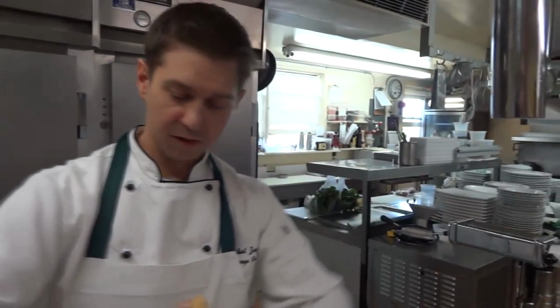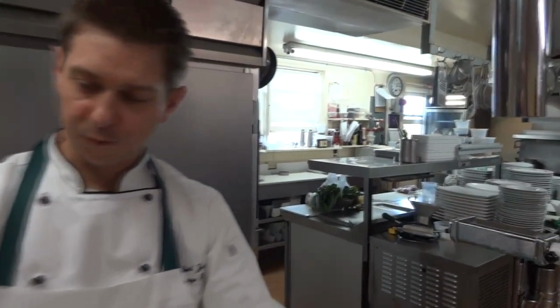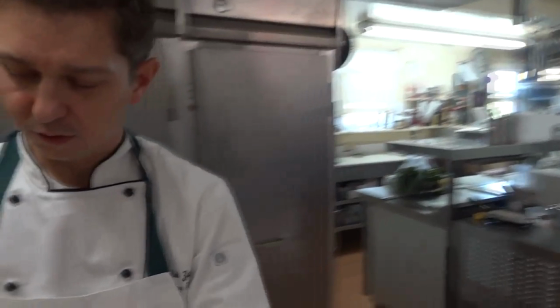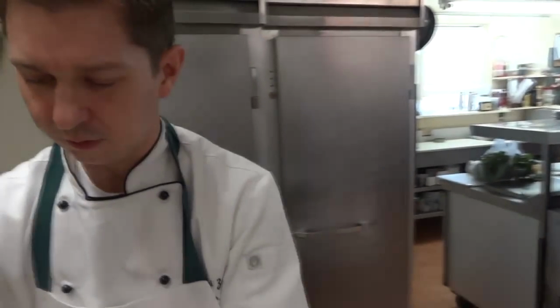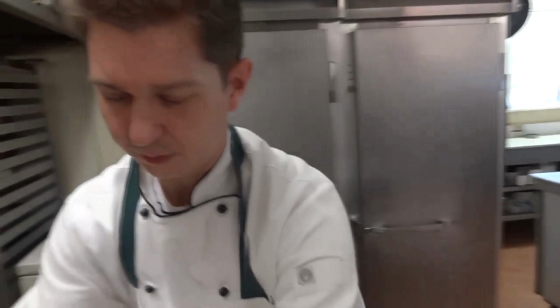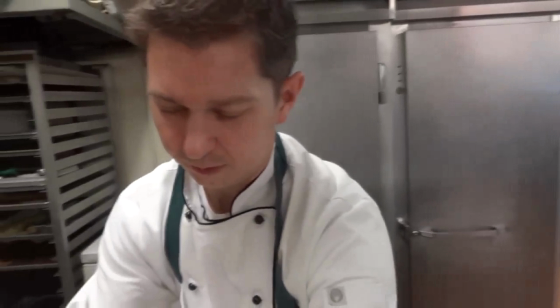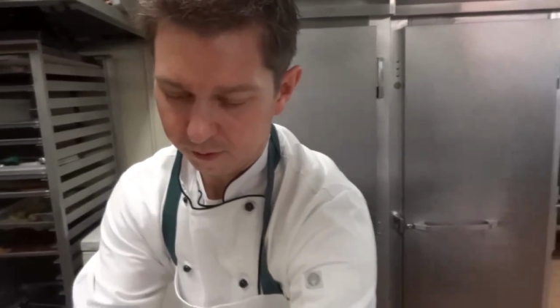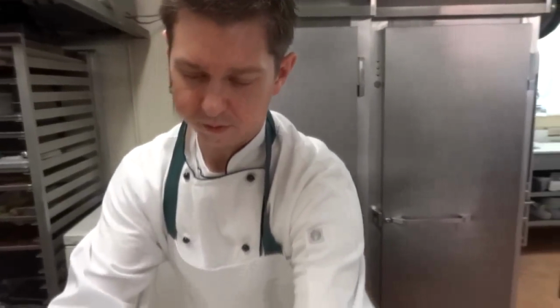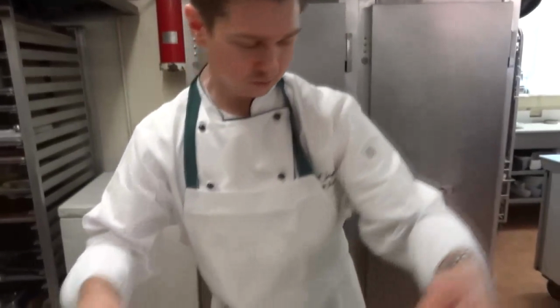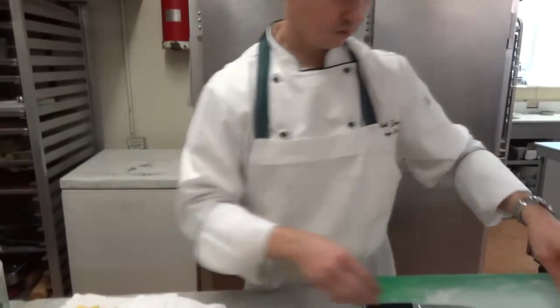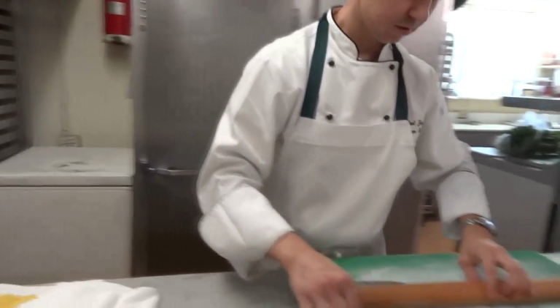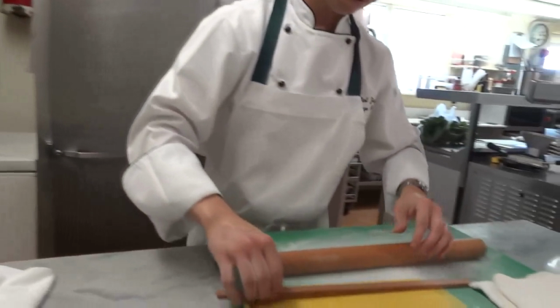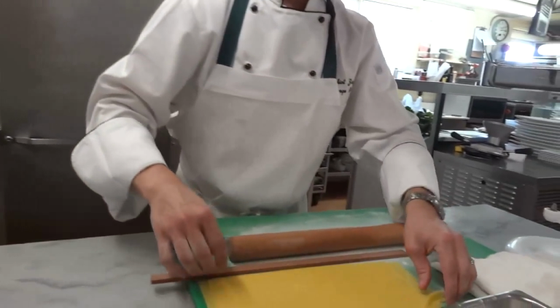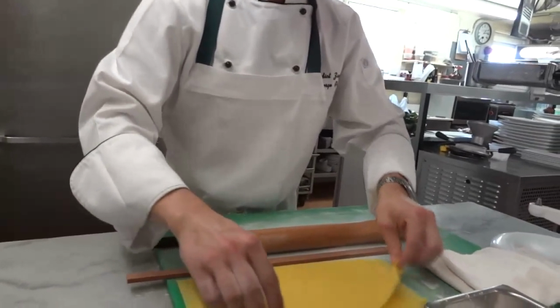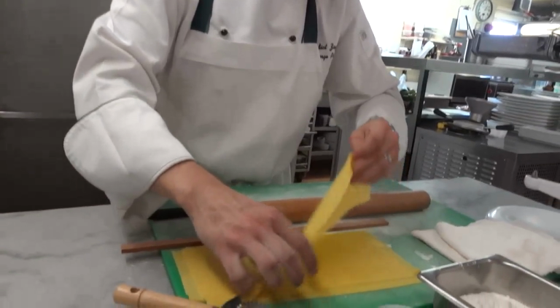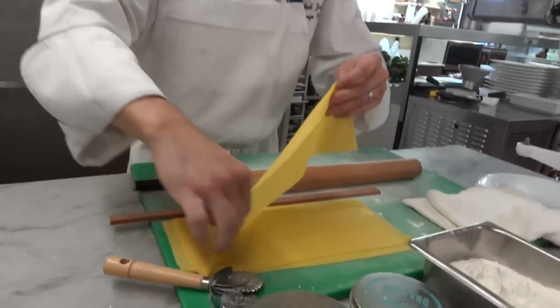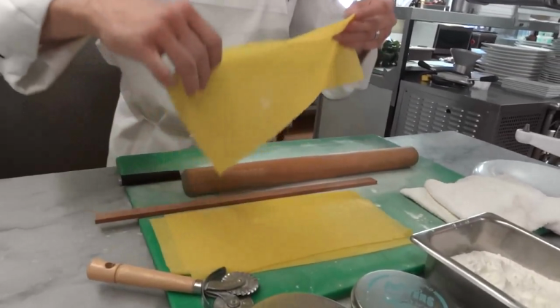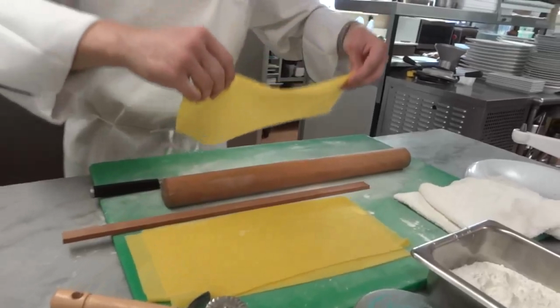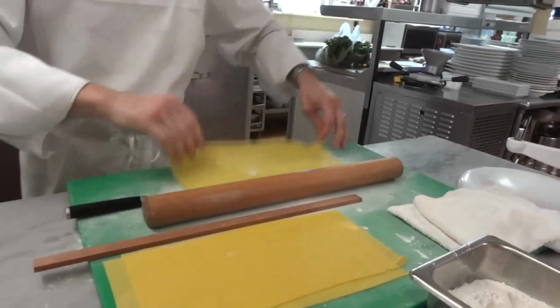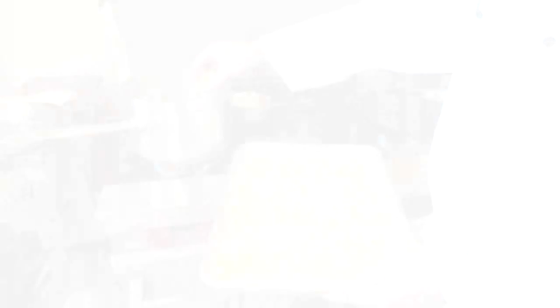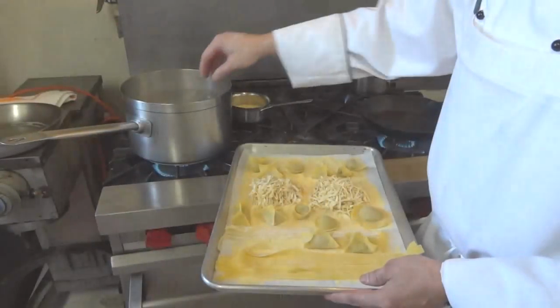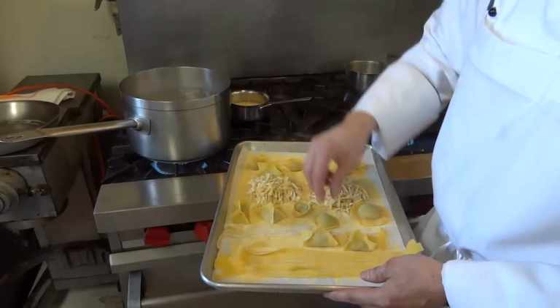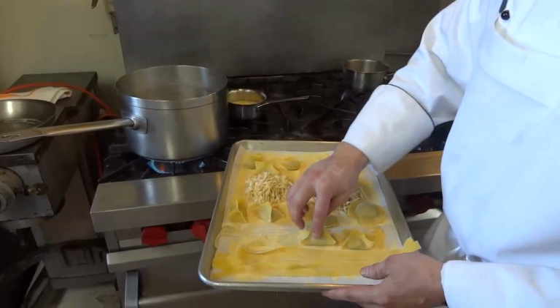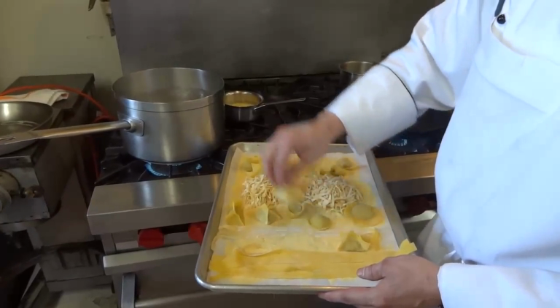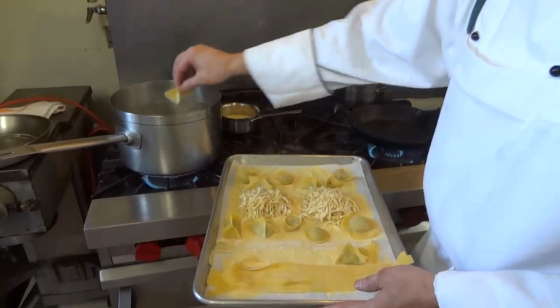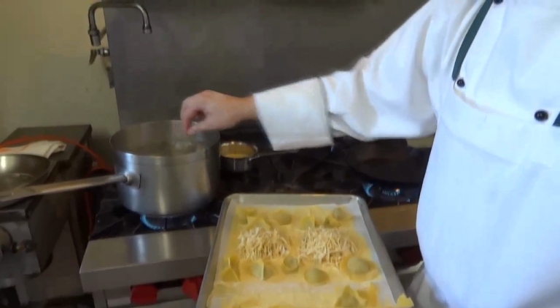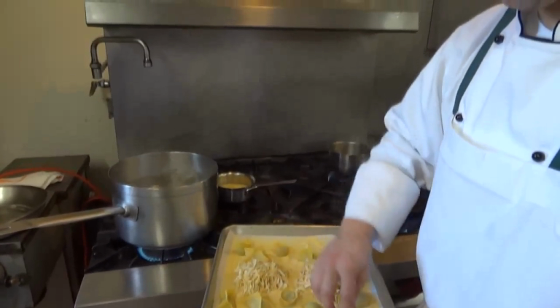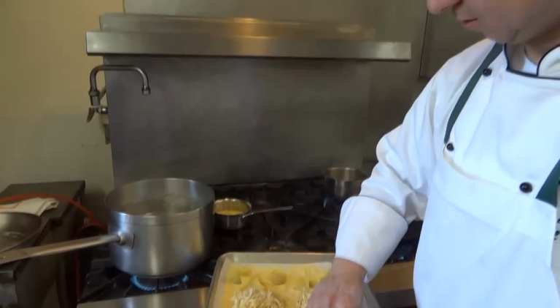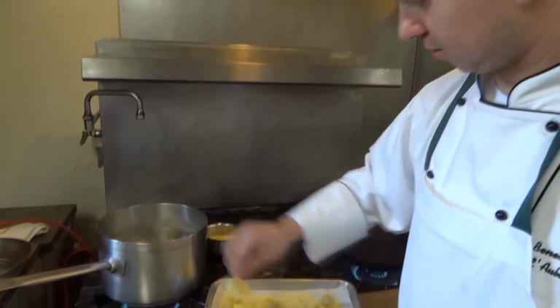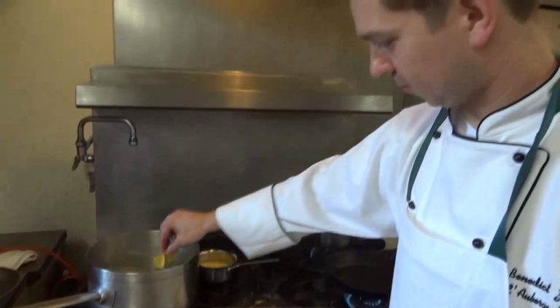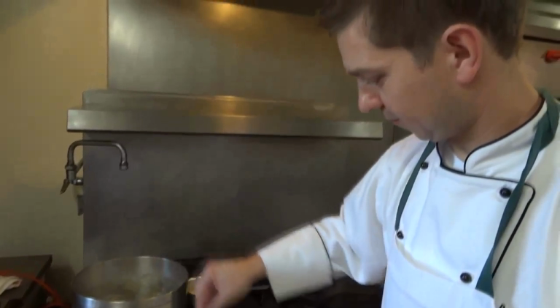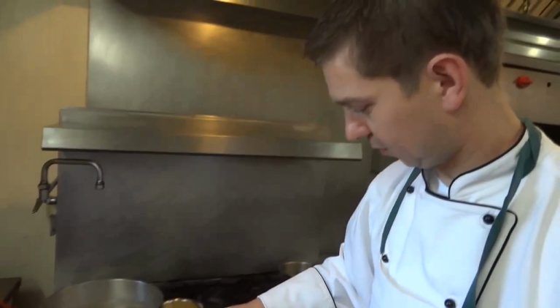Maybe something with a lot of vegetables in it. If you wanted to, you could do something a little bit thinner — more like a fettuccine. A couple of cavatelli. A couple of raviolis.